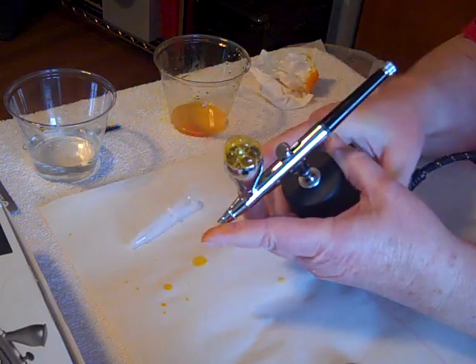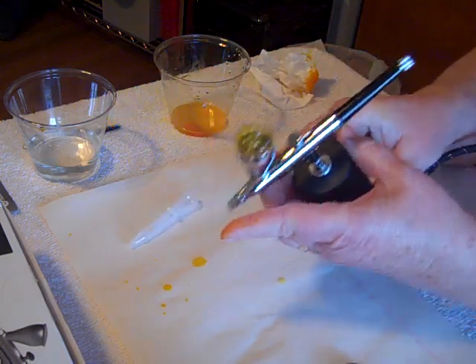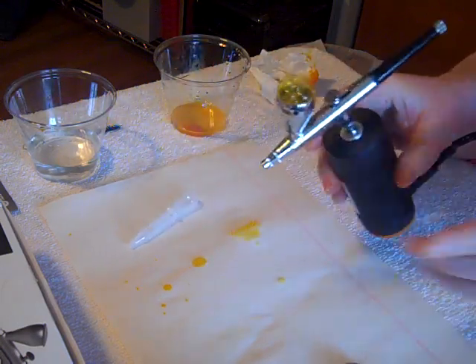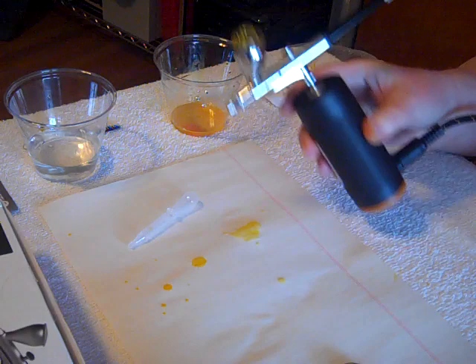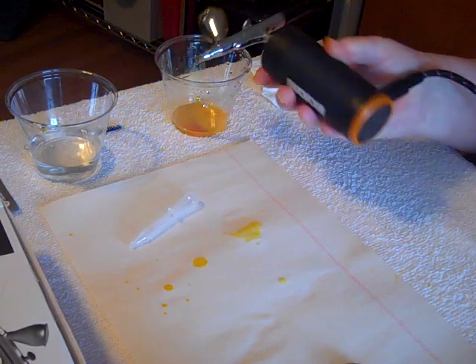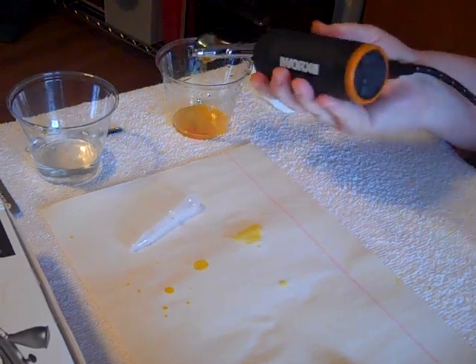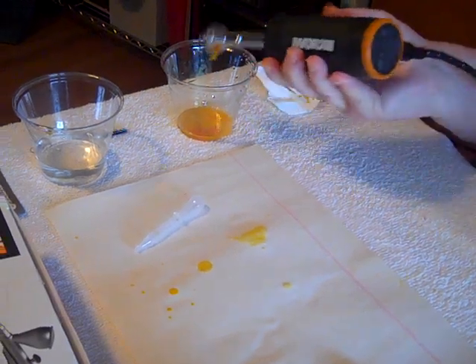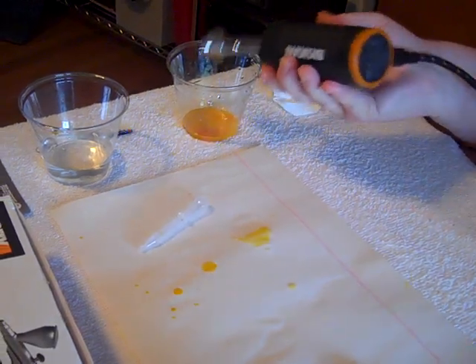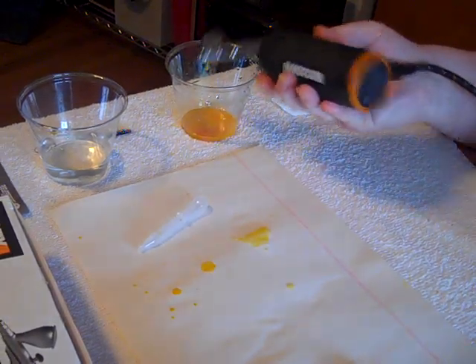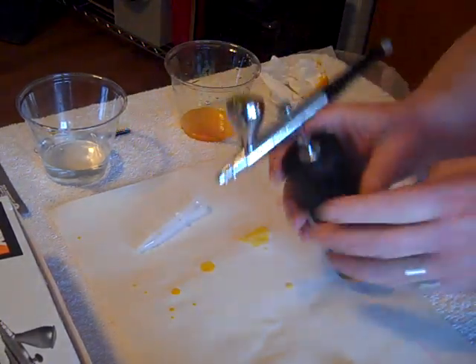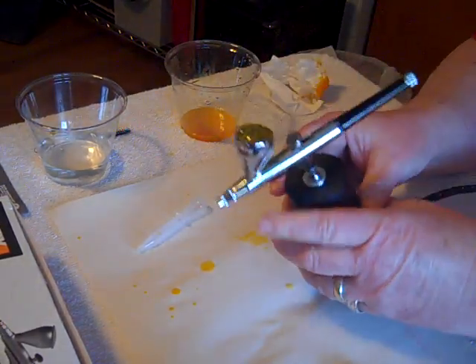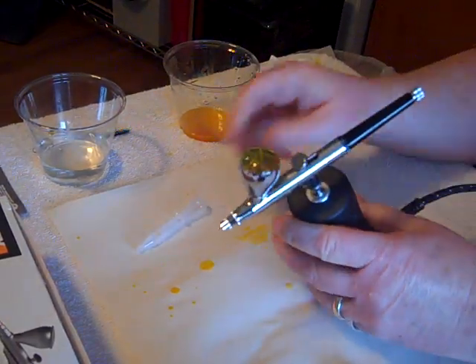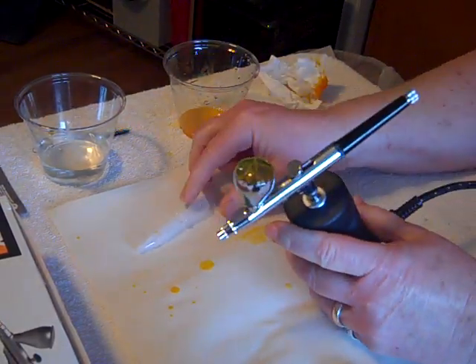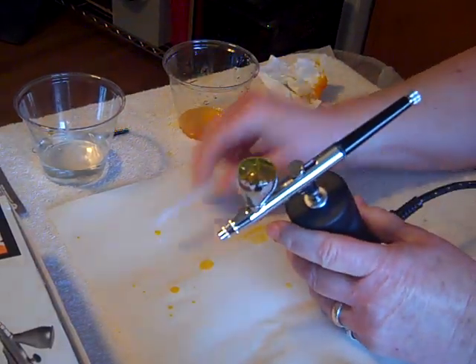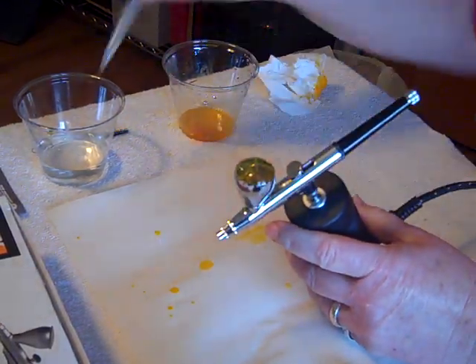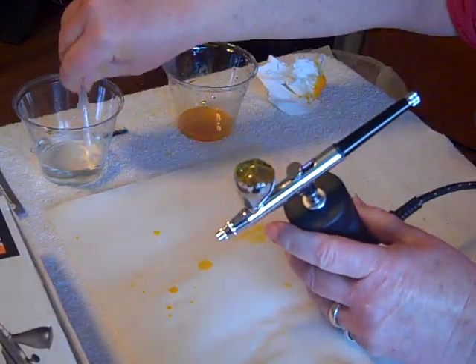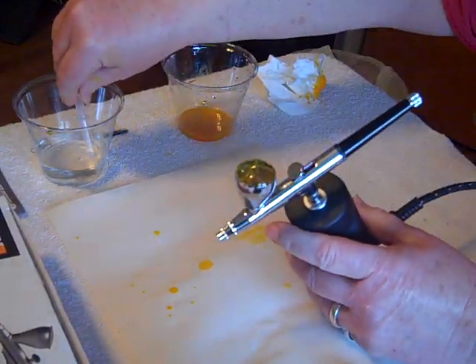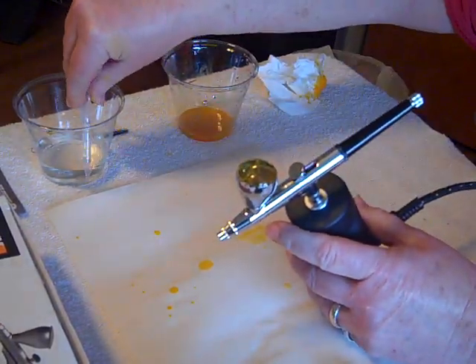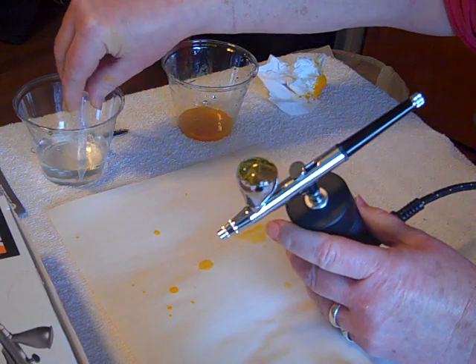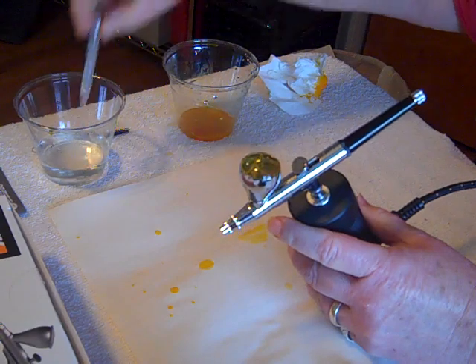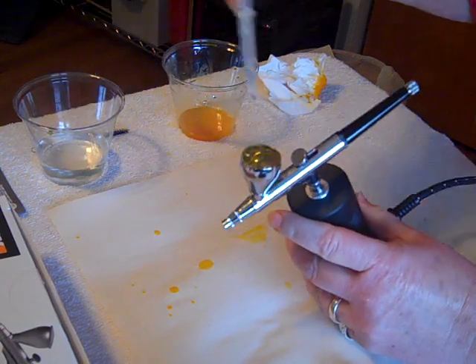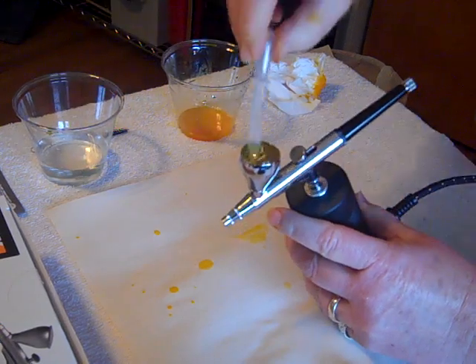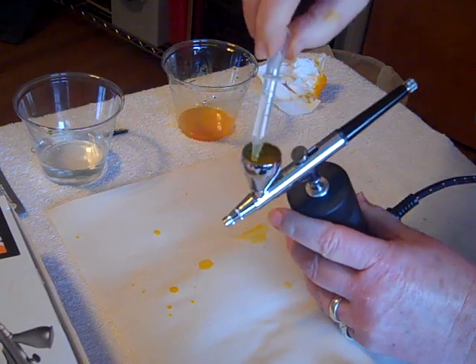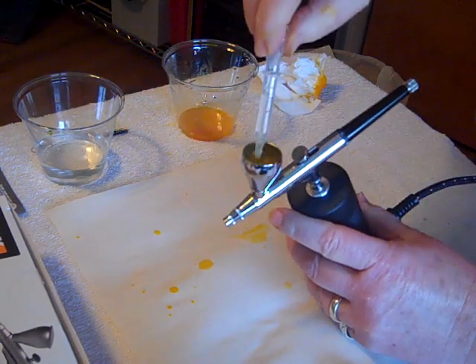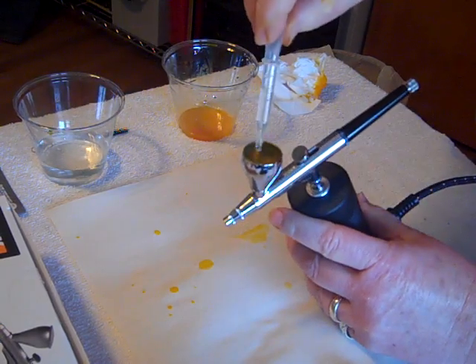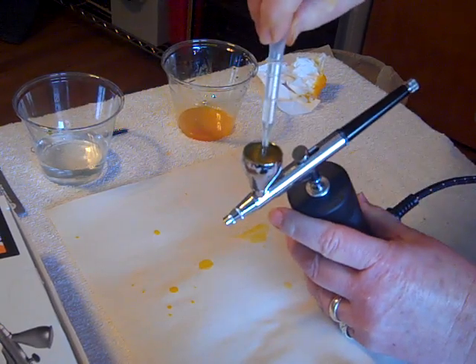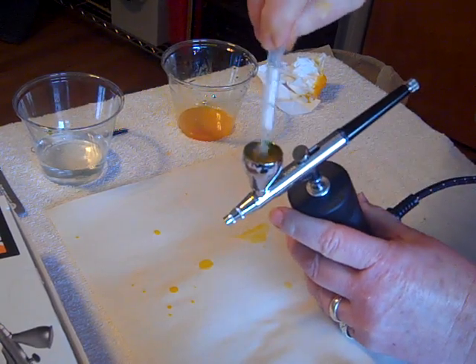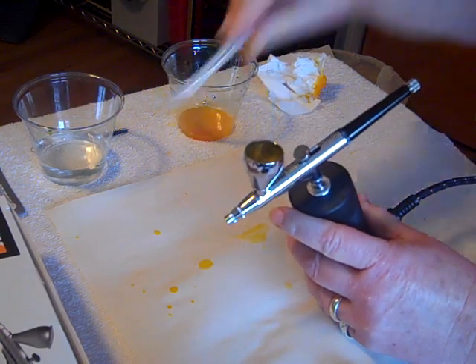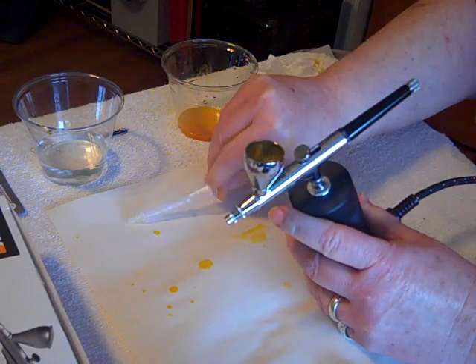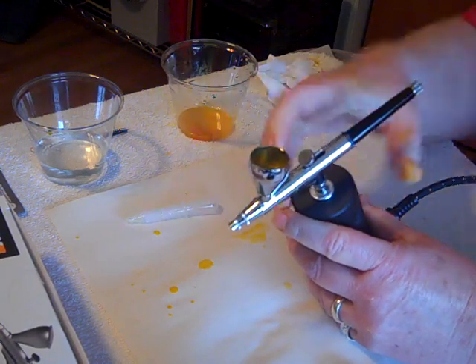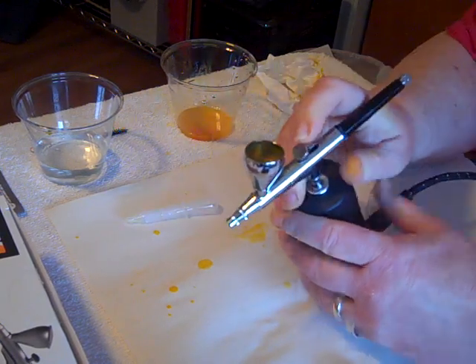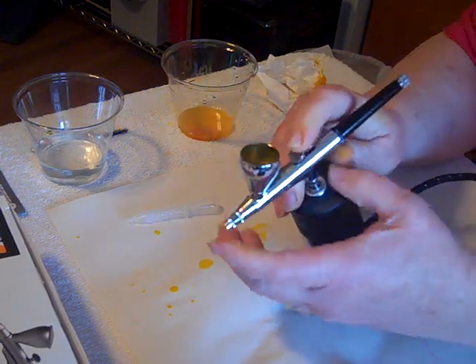There we go — just dump it out. Repeat this process a few times. You'll see the bubbles start getting clear and thin, and then you'll know you're getting the paint out.